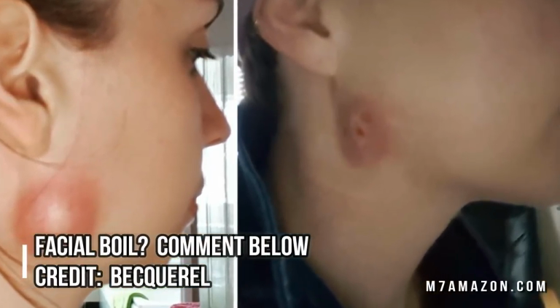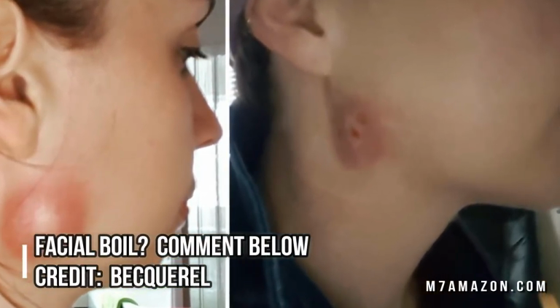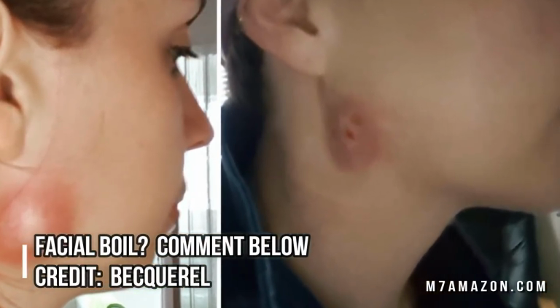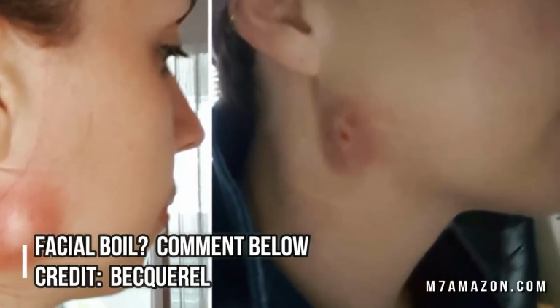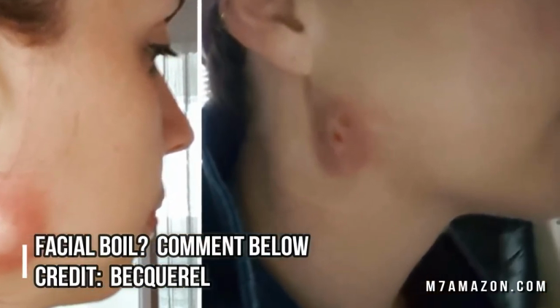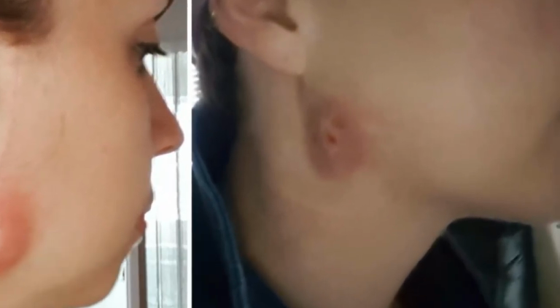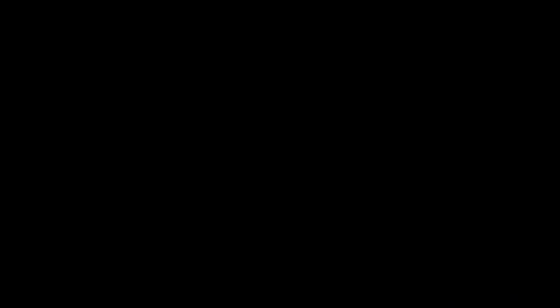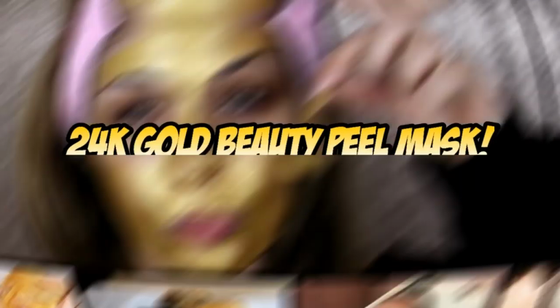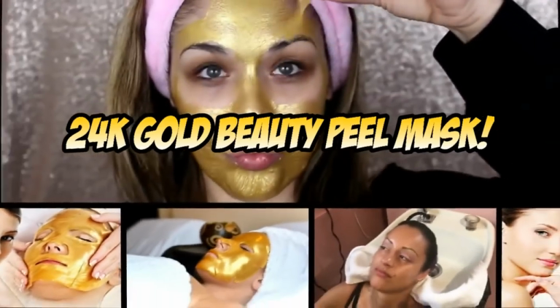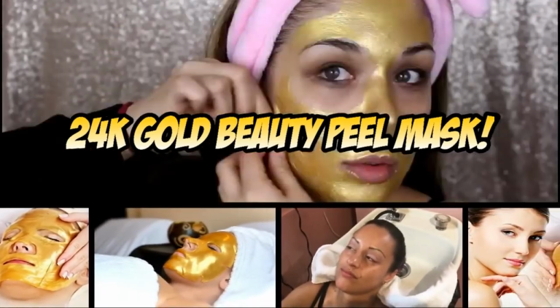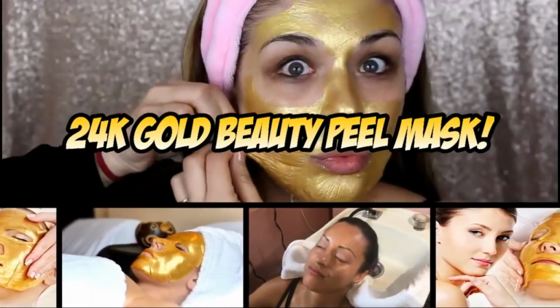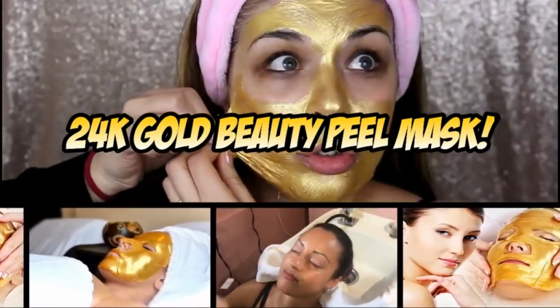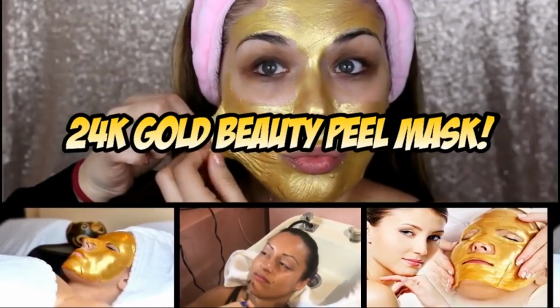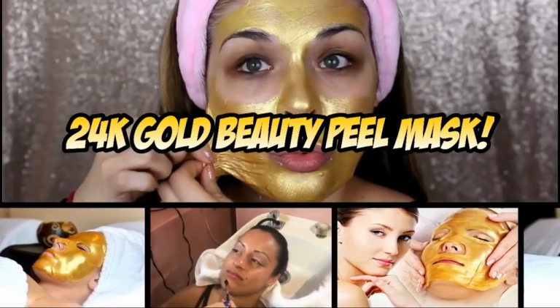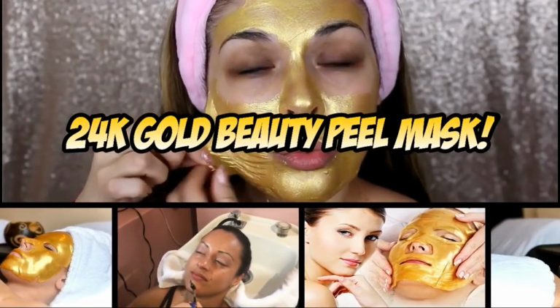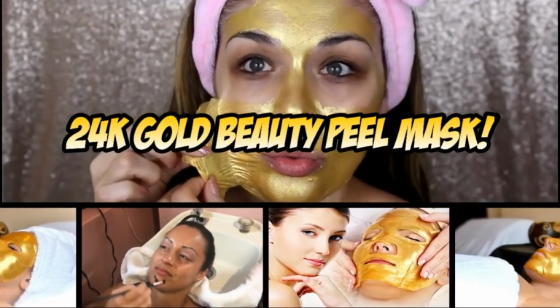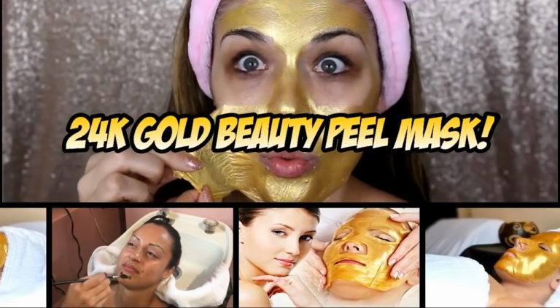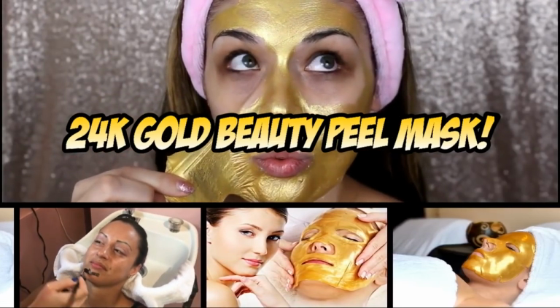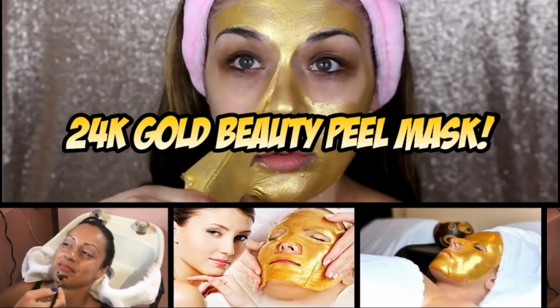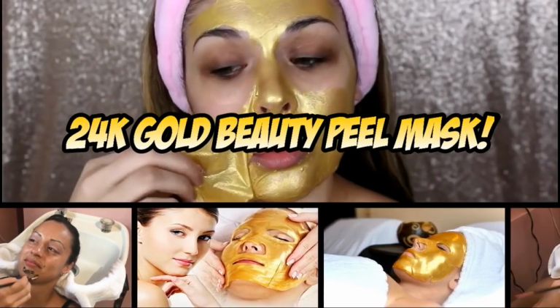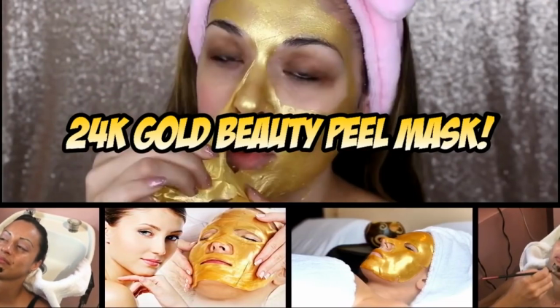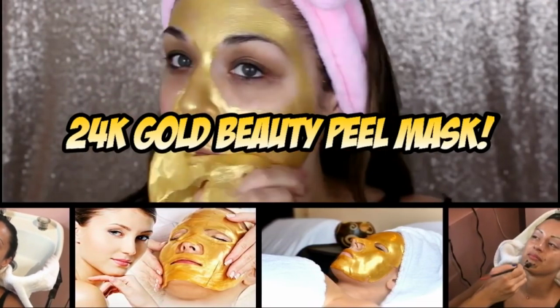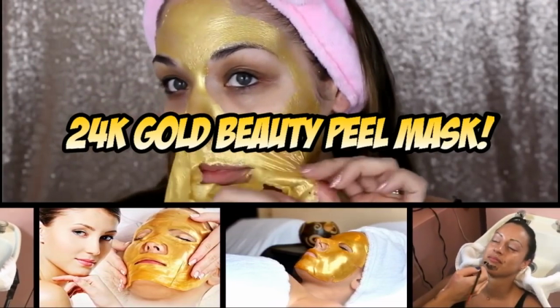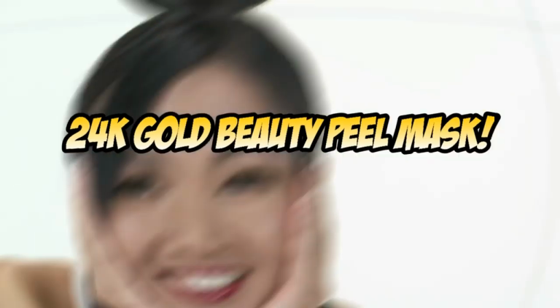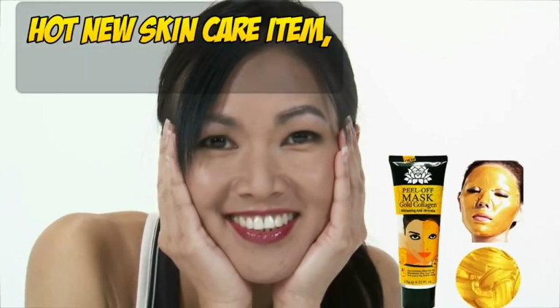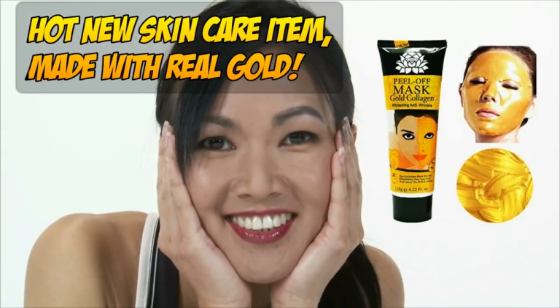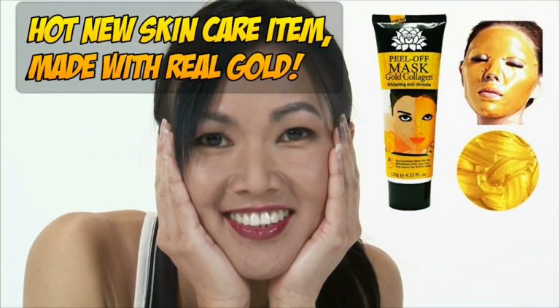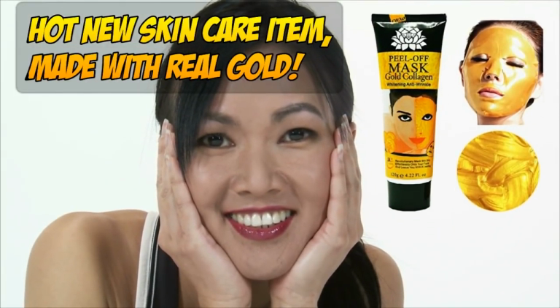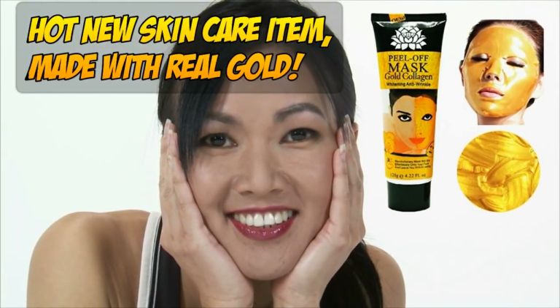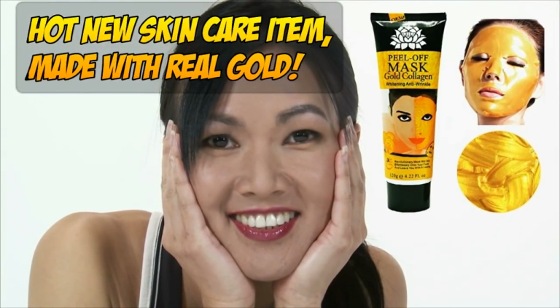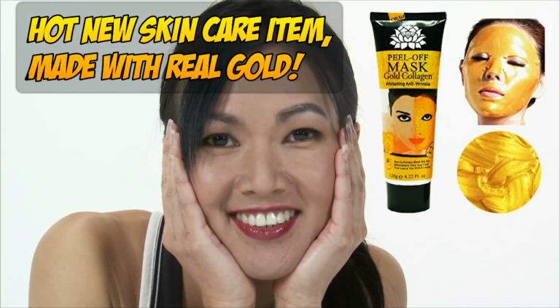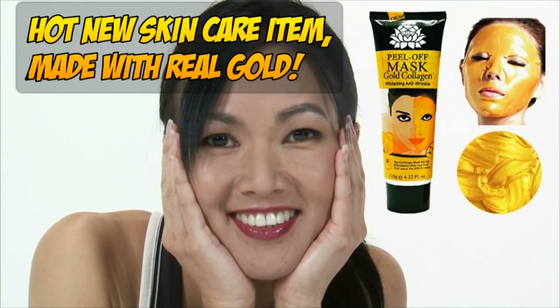By contrast, here is something you do want on your face. It is a 24 karat gold mask infused with real gold nanoparticles.